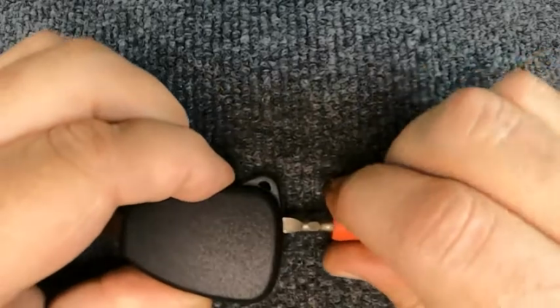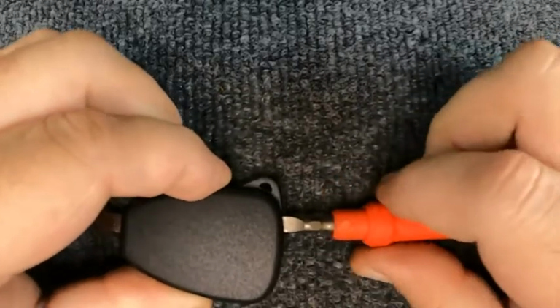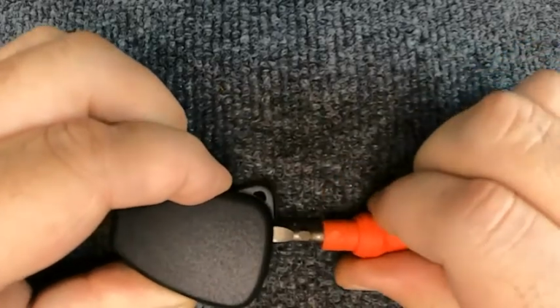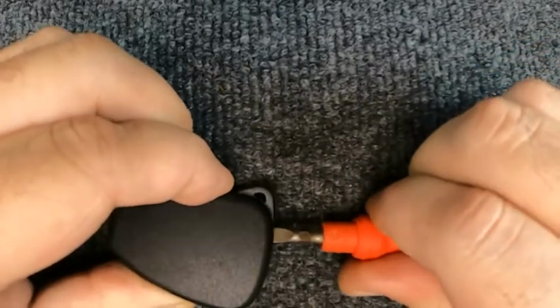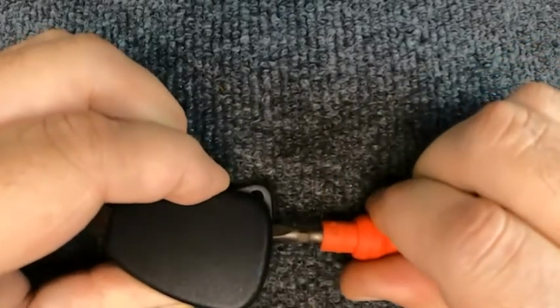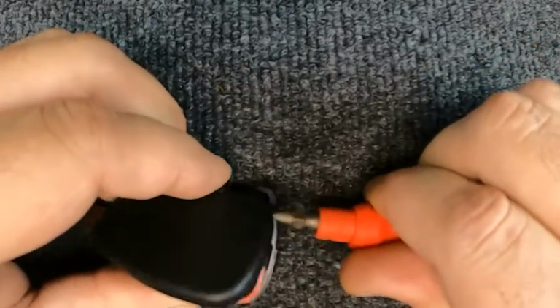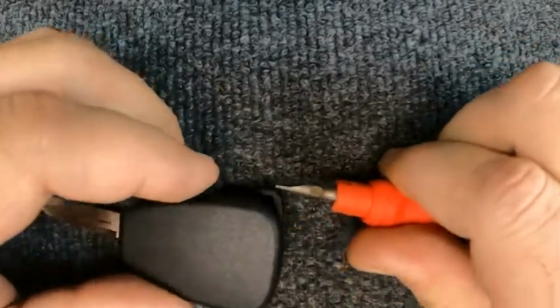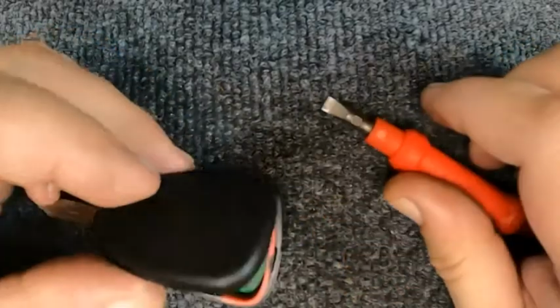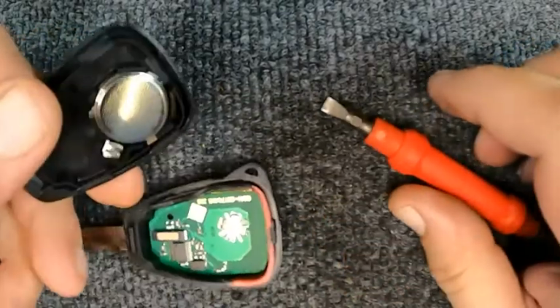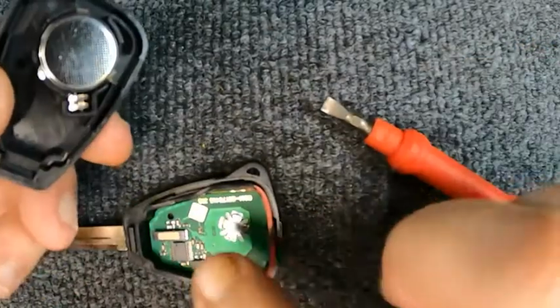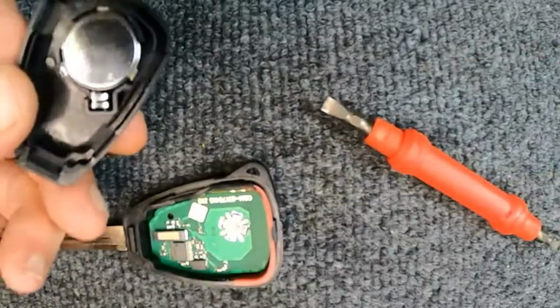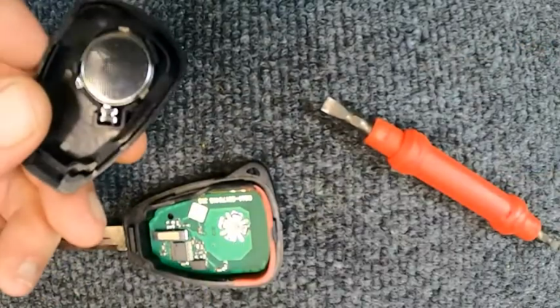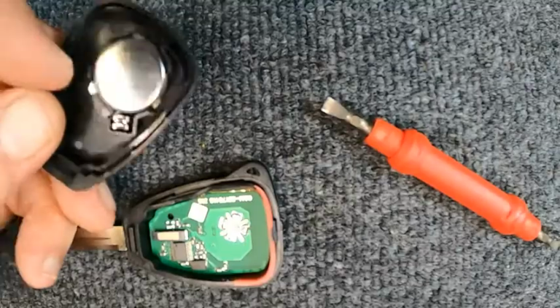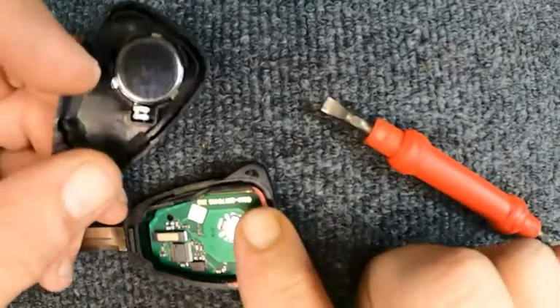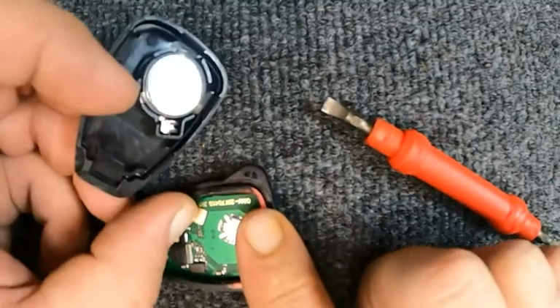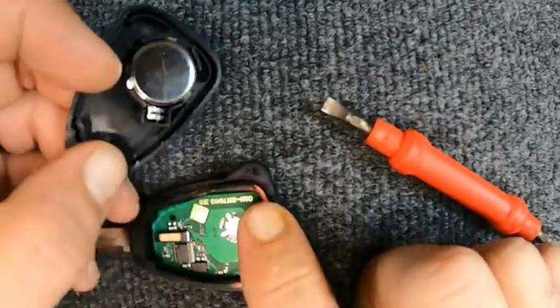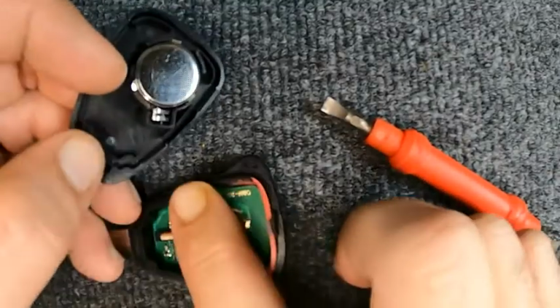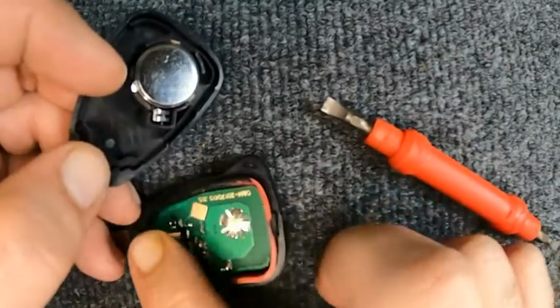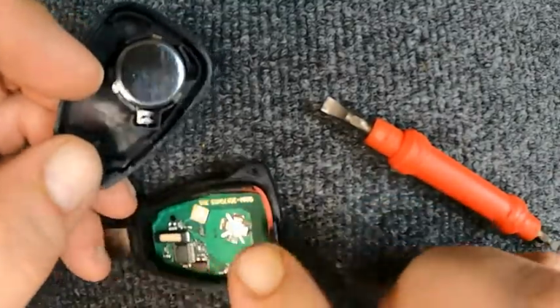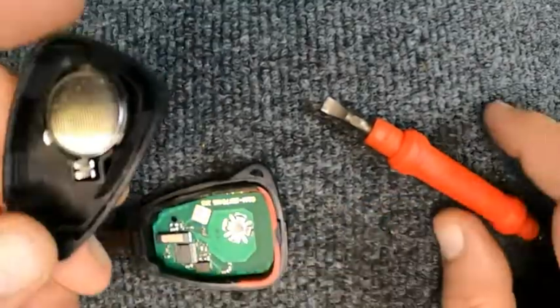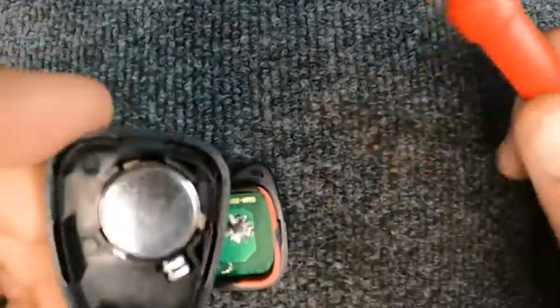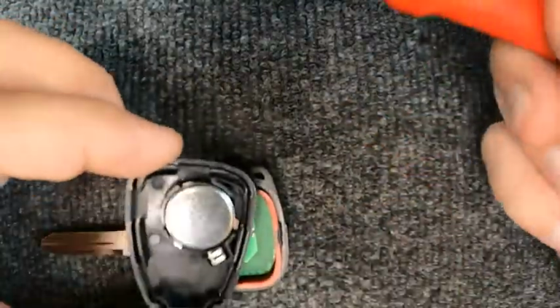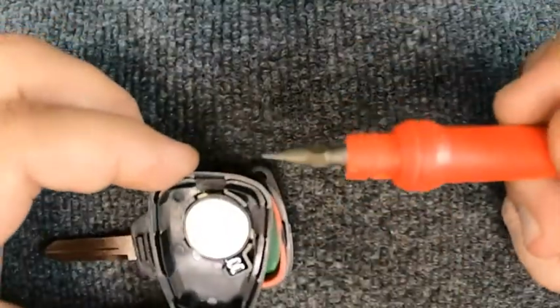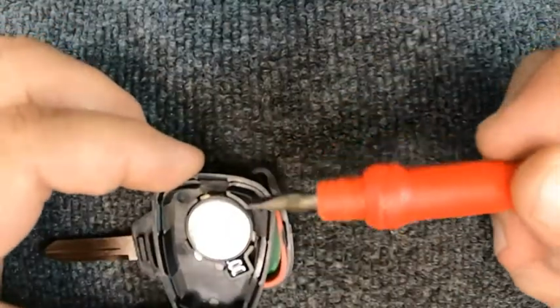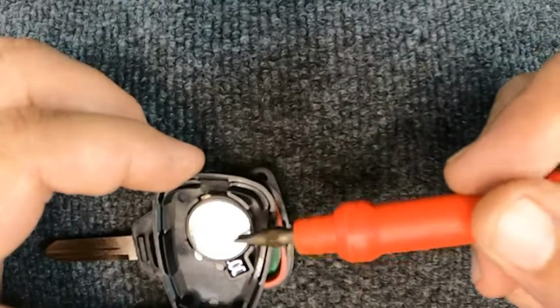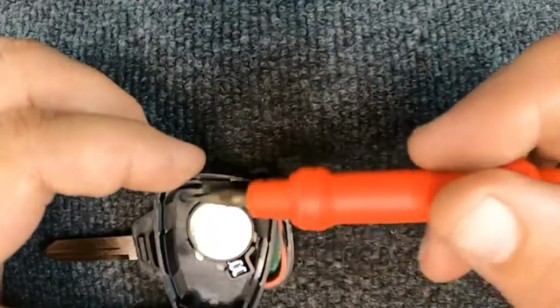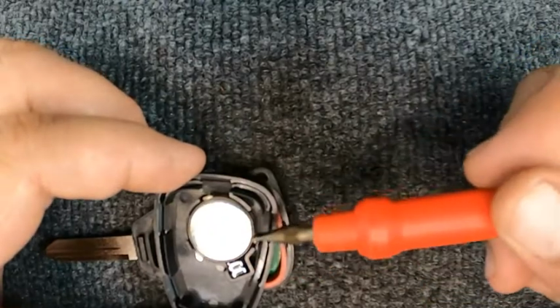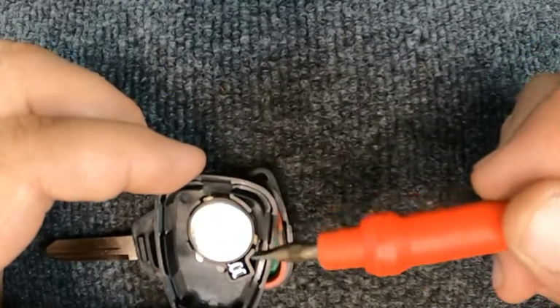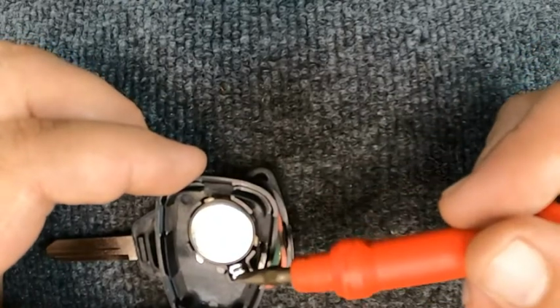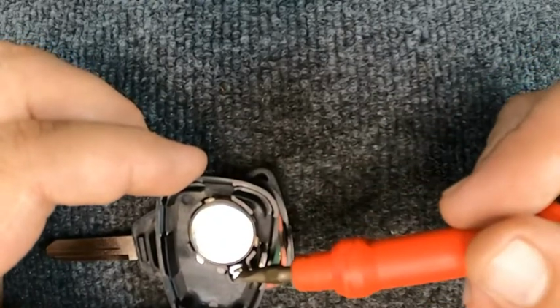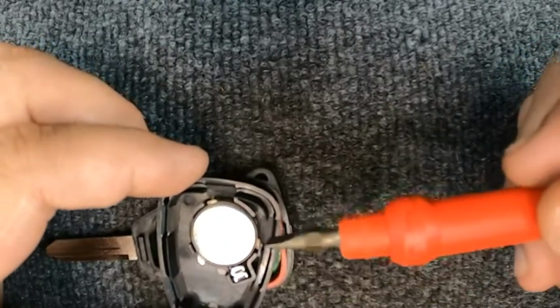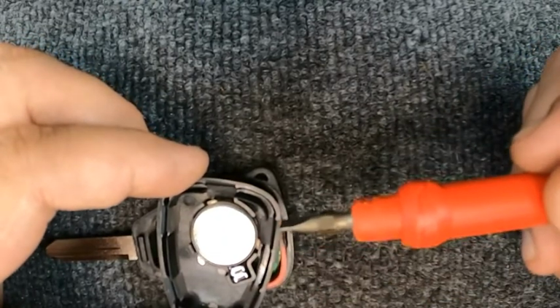Running around the side and there you go — your seam's popped up. Don't worry, you can push it back in. On this here you'll see you've got three little tabs, and this is the part that makes contact with the circuit board.